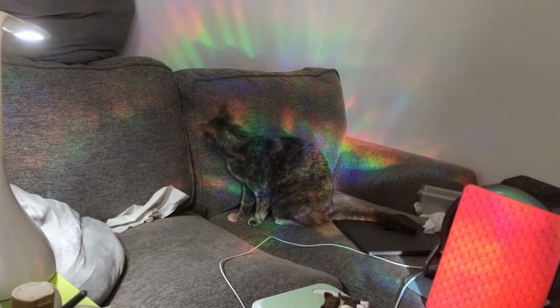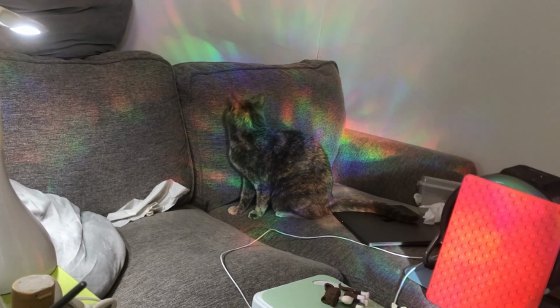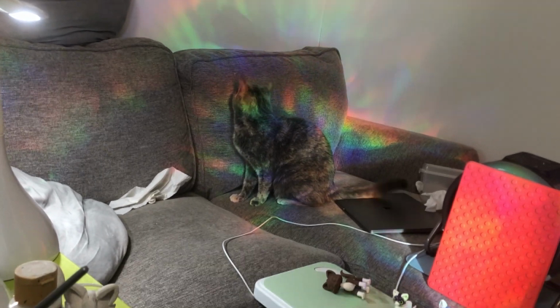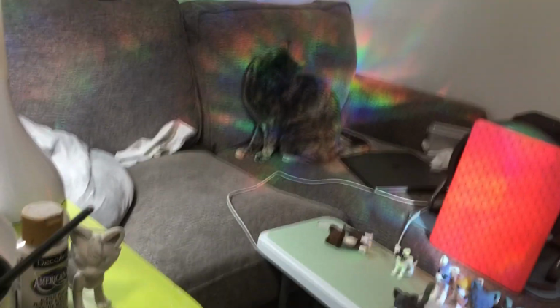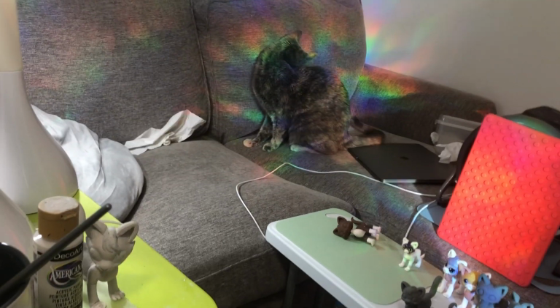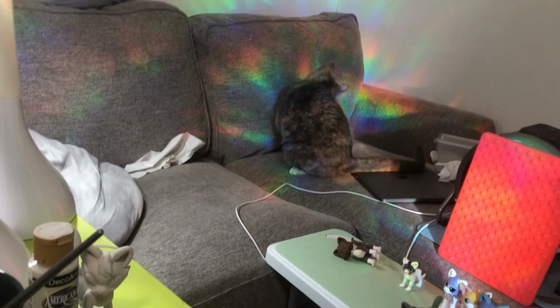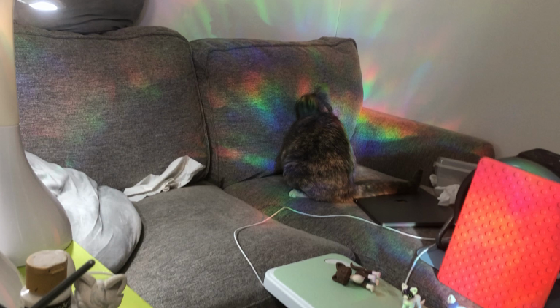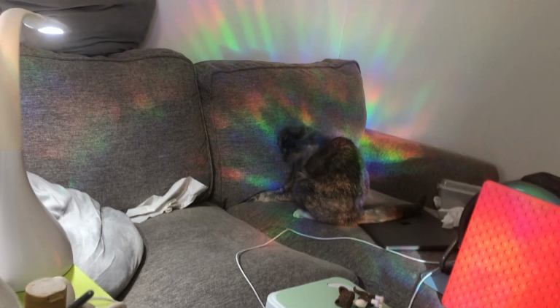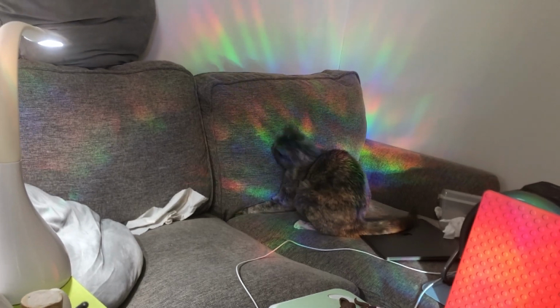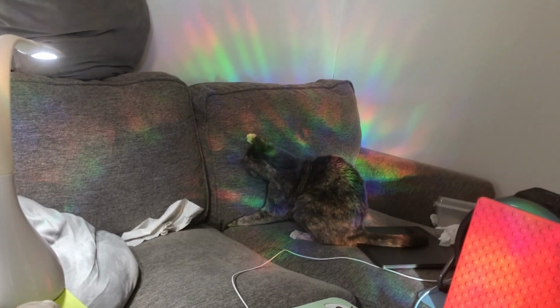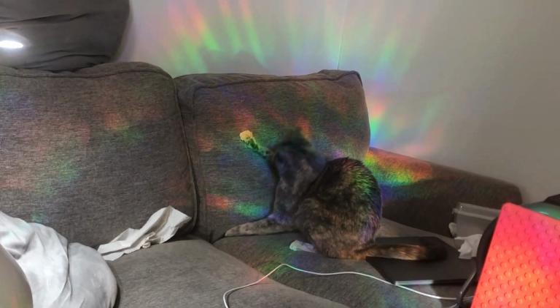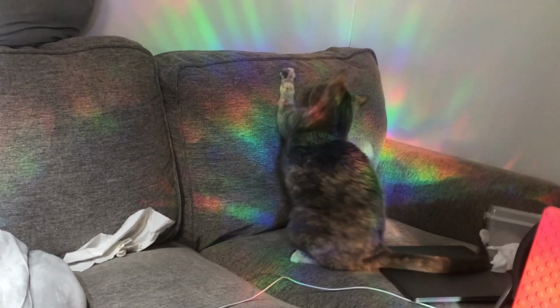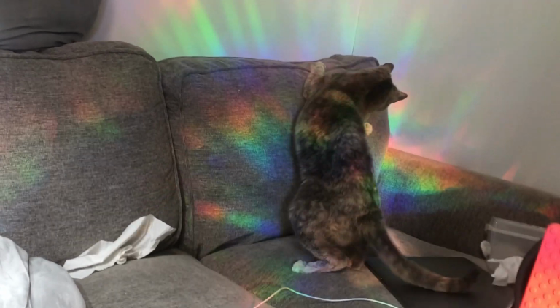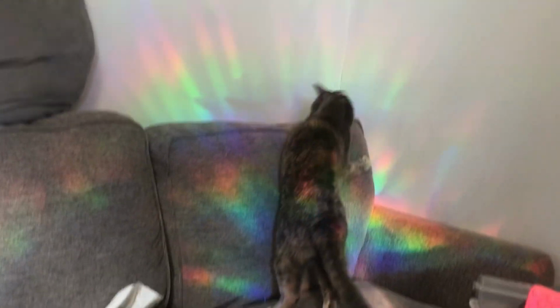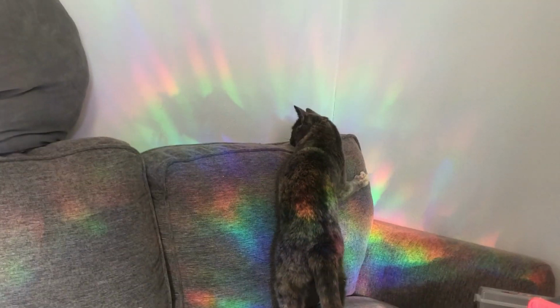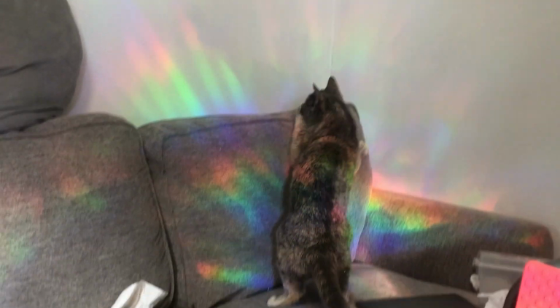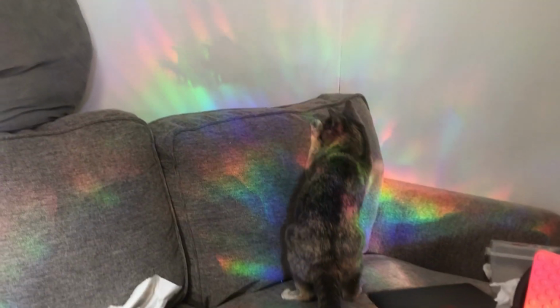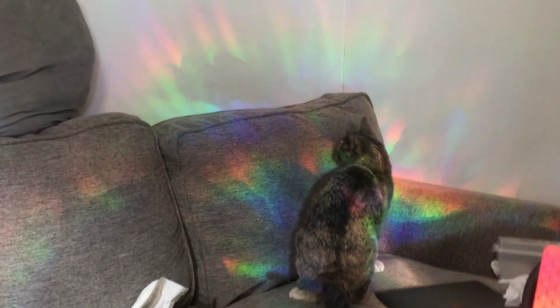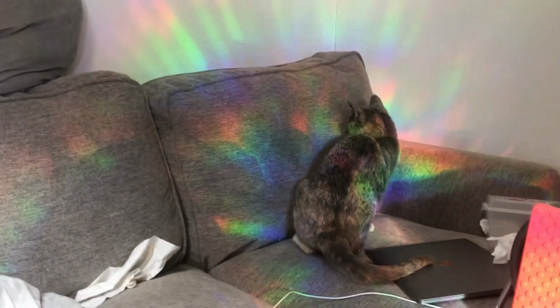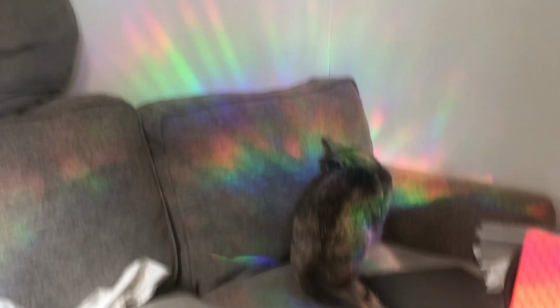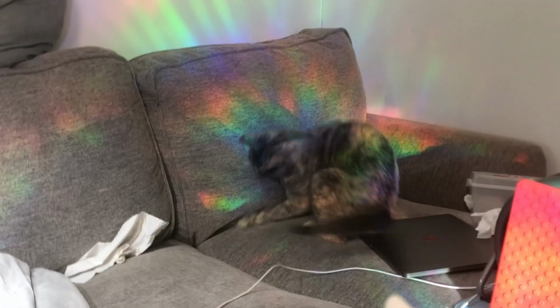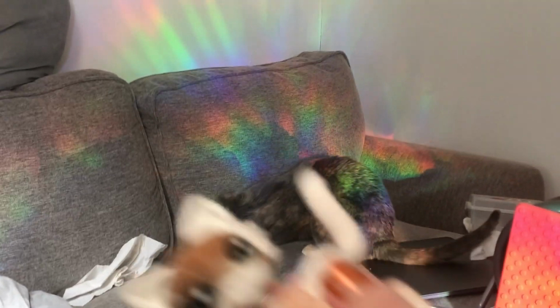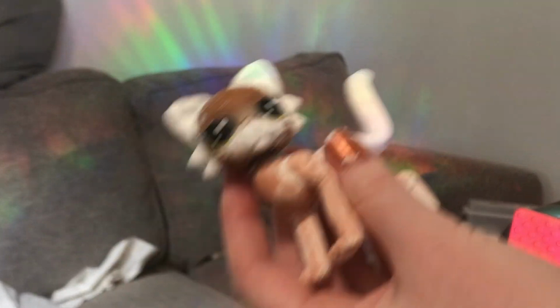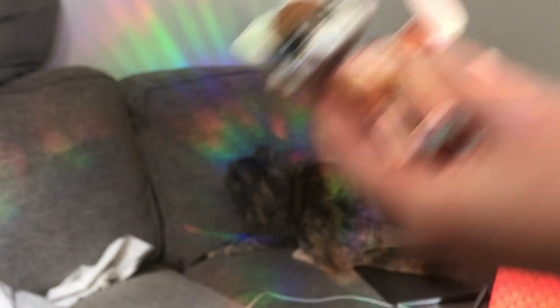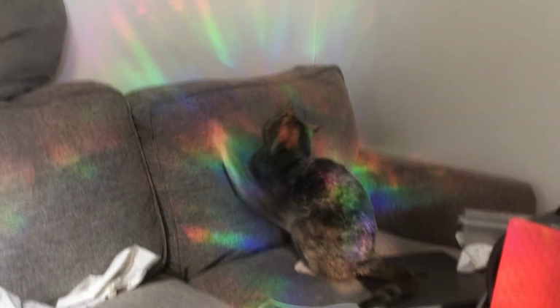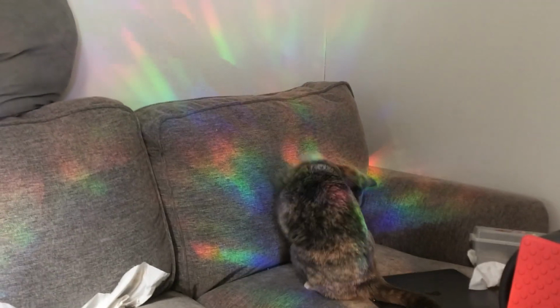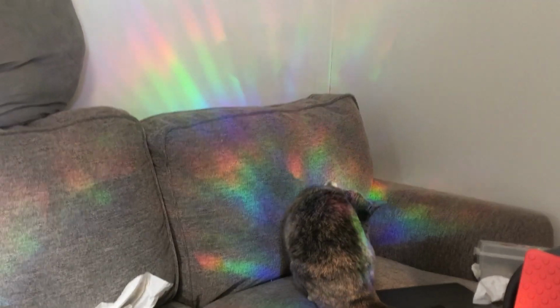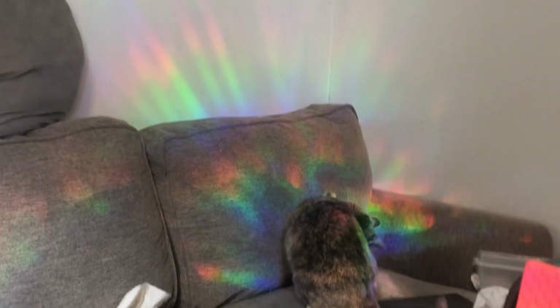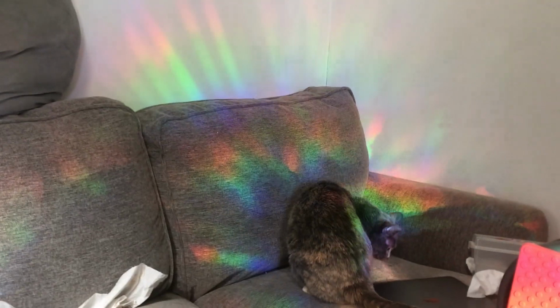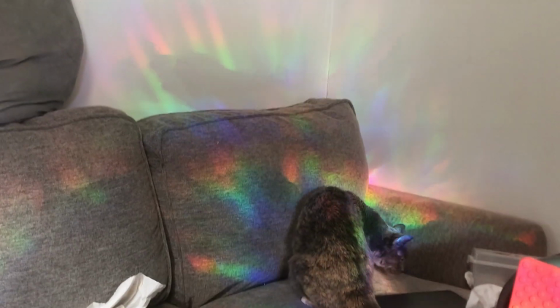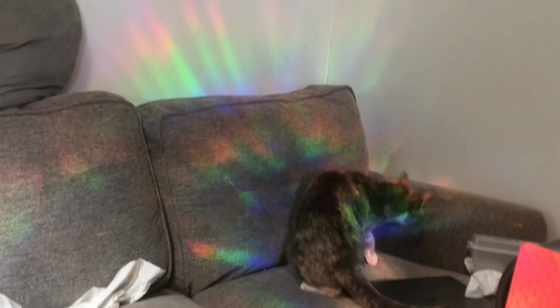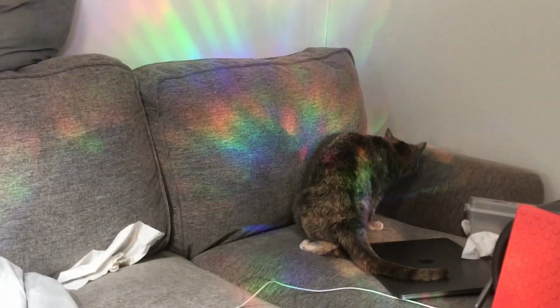Here we are in the office, making customs, but we have a little rainbow window. I'm shining this custom on the wall. I don't know if you guys can see the reflection or not, or the shadows.